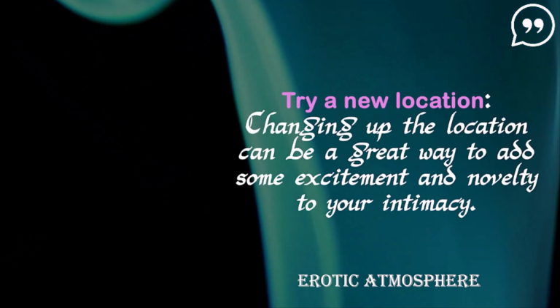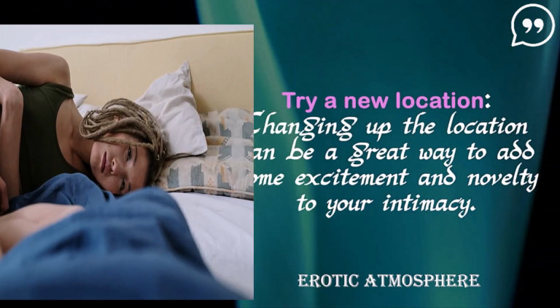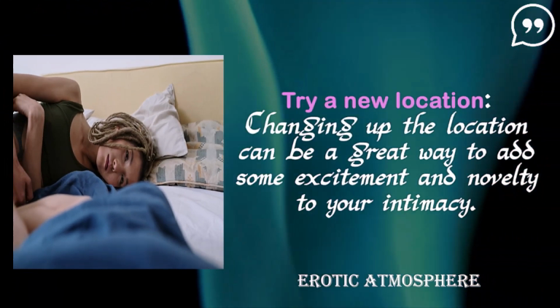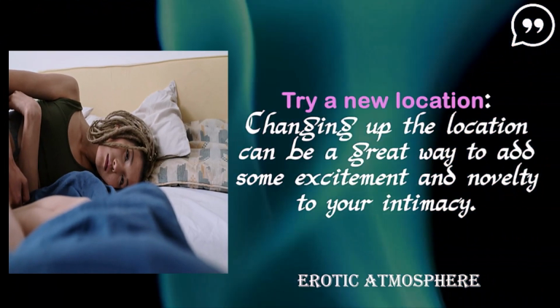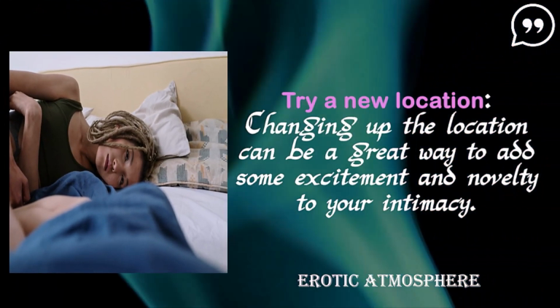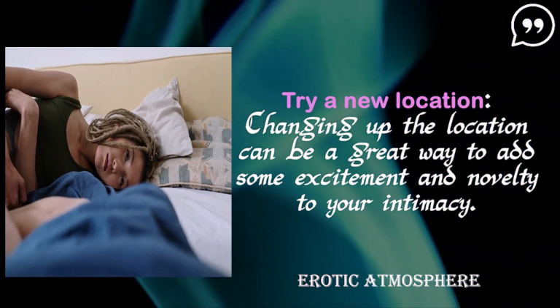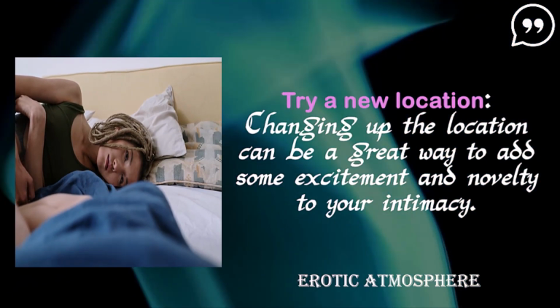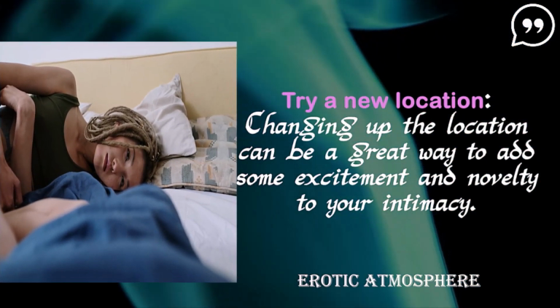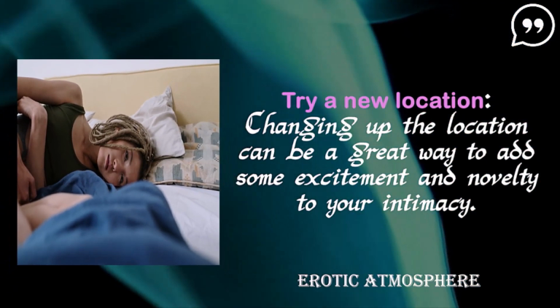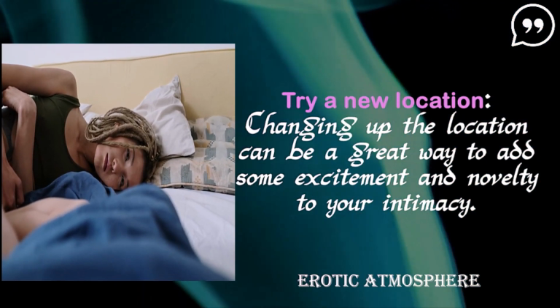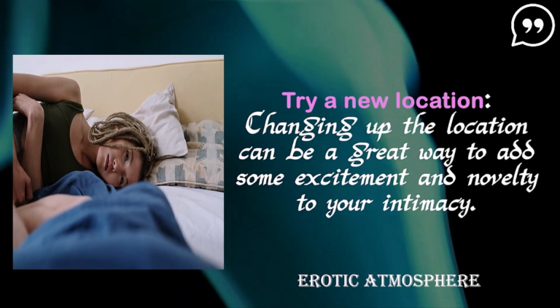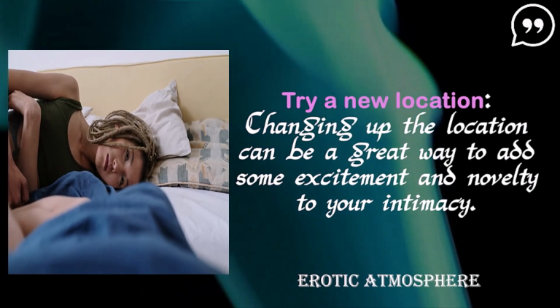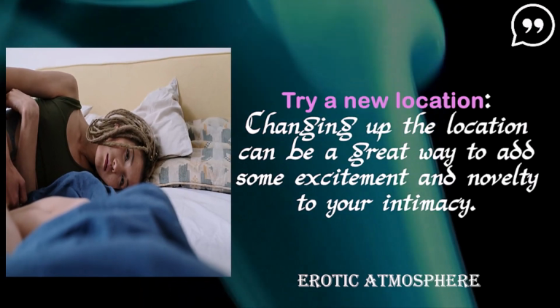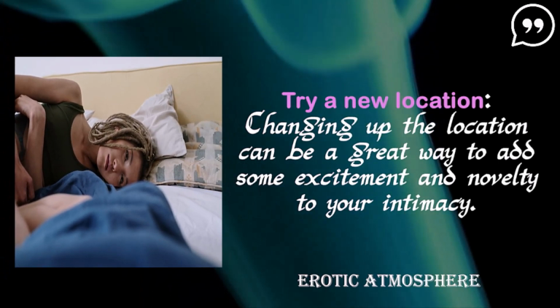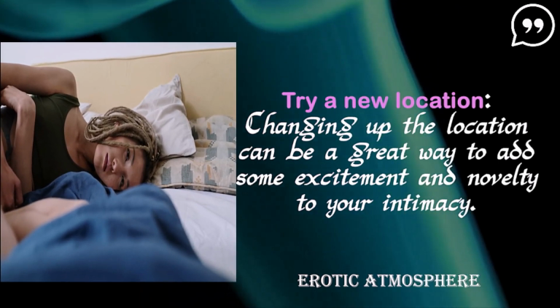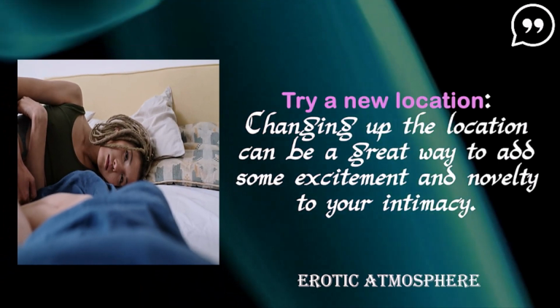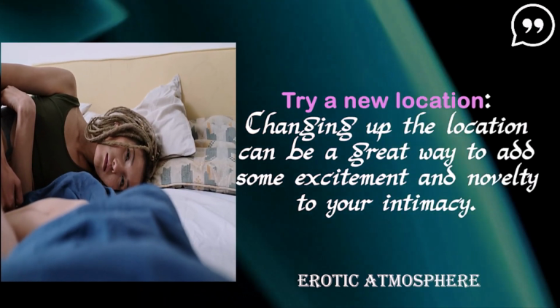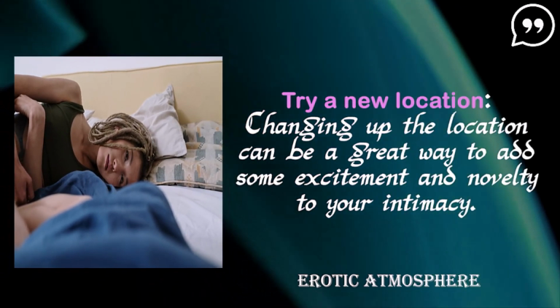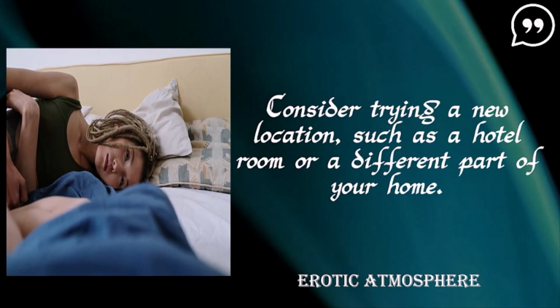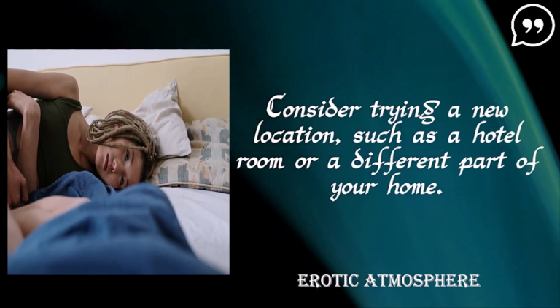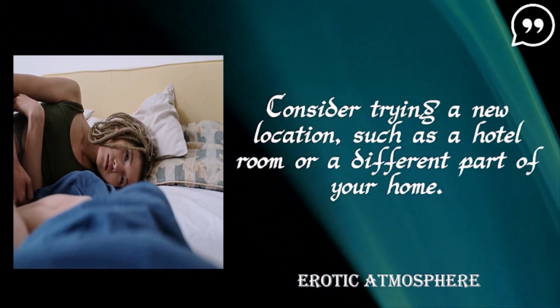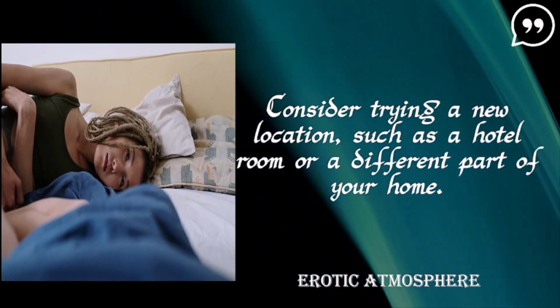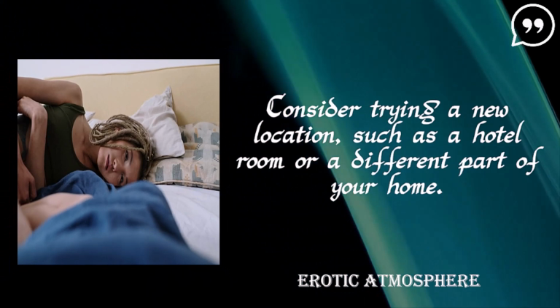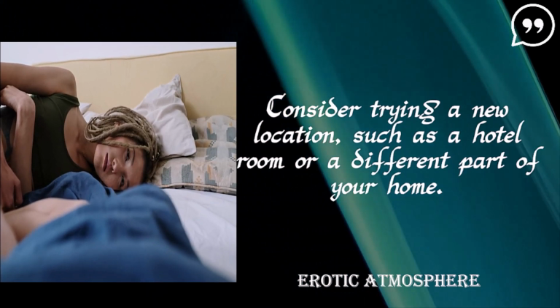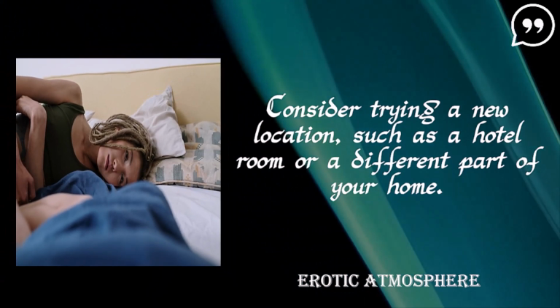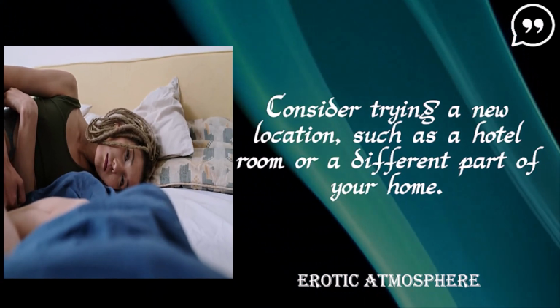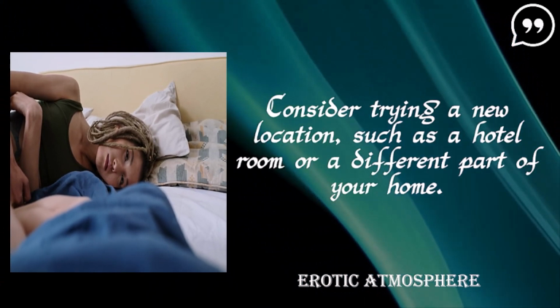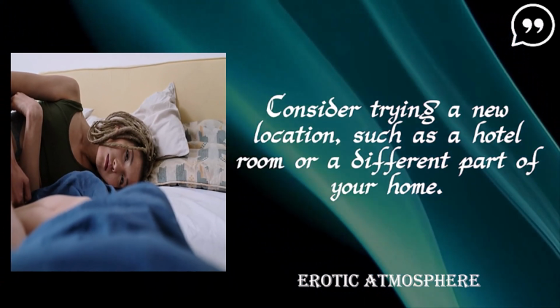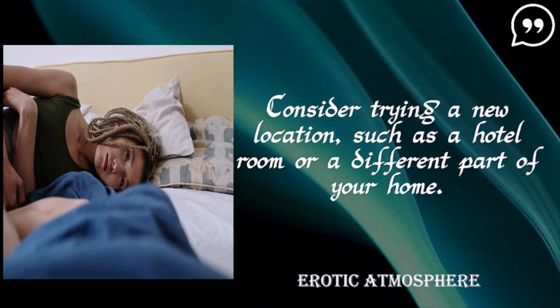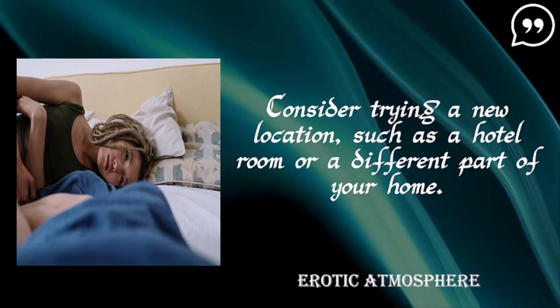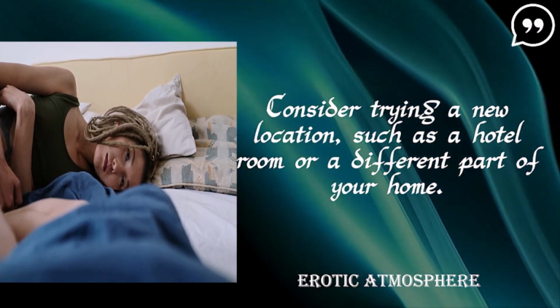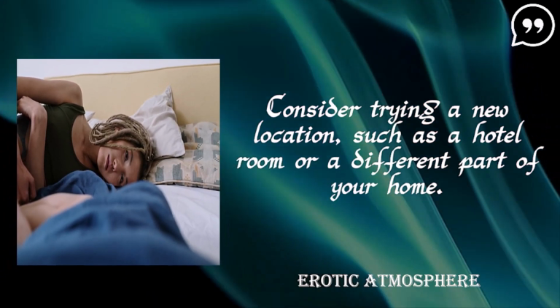Try a new location. Changing up the location can be a great way to add some excitement and novelty to your intimacy. Consider trying a new location, such as a hotel room or a different part of your home.